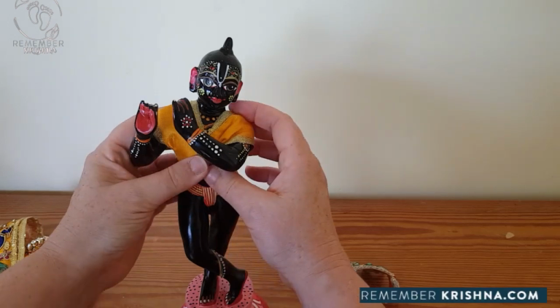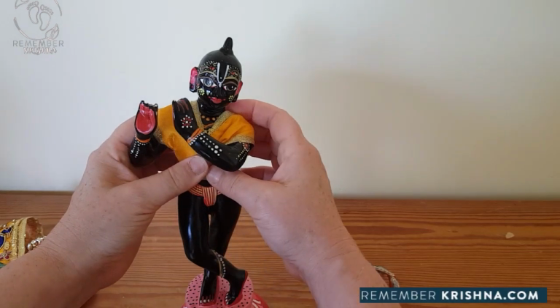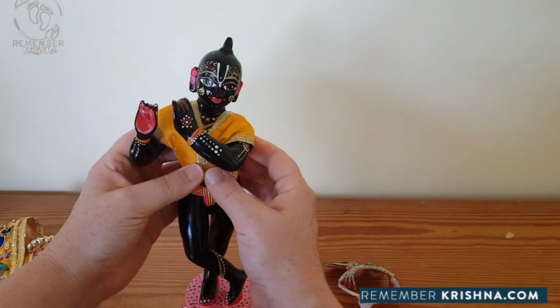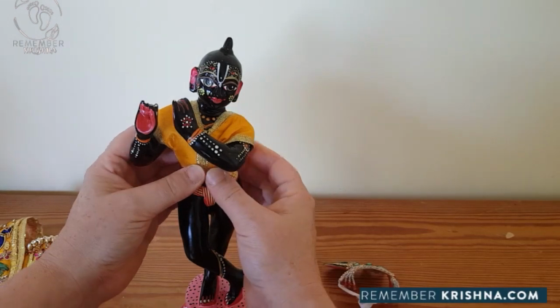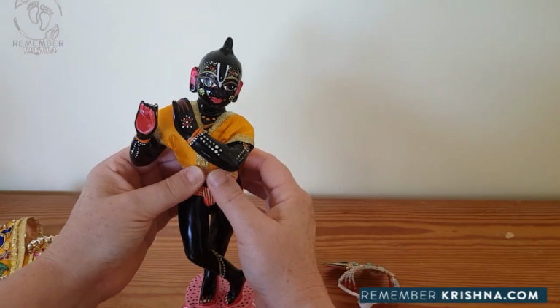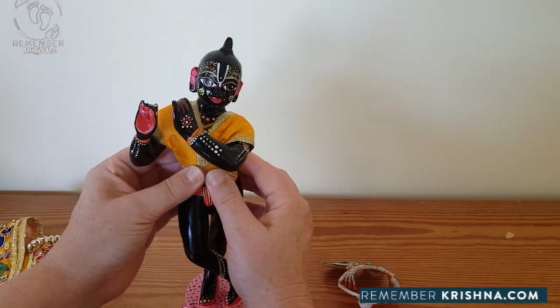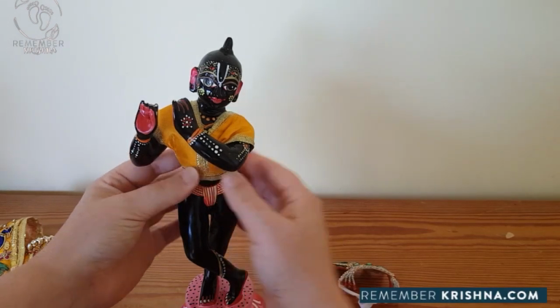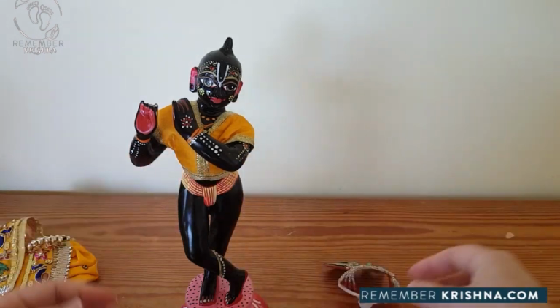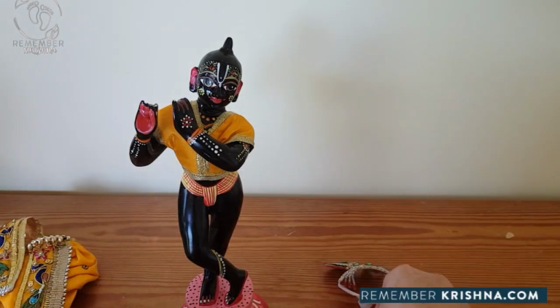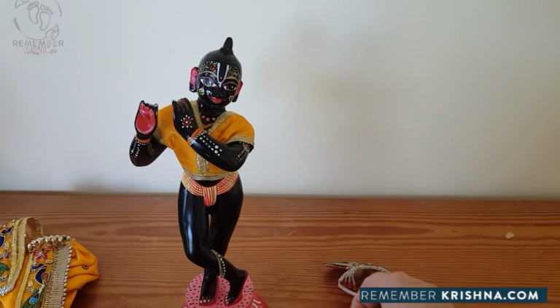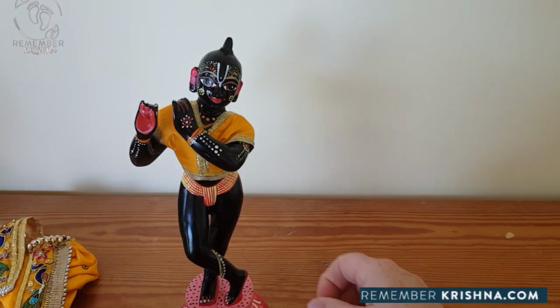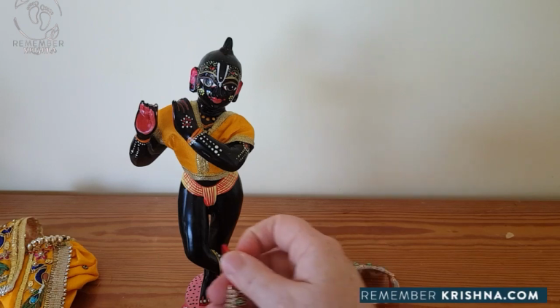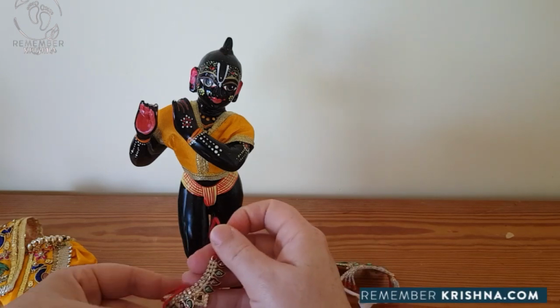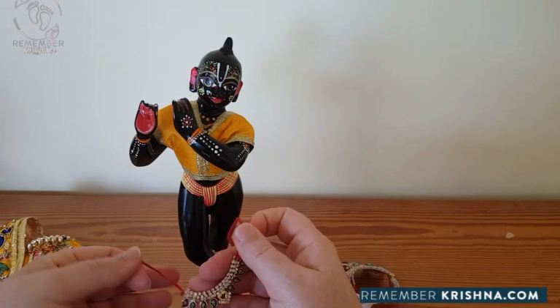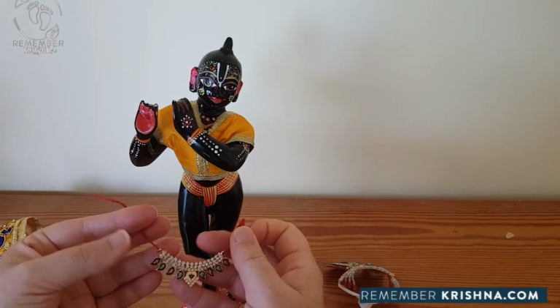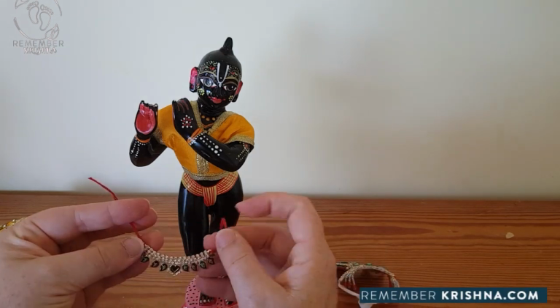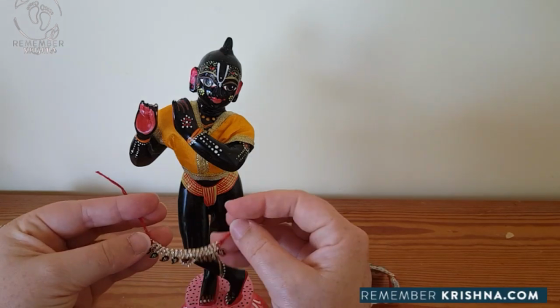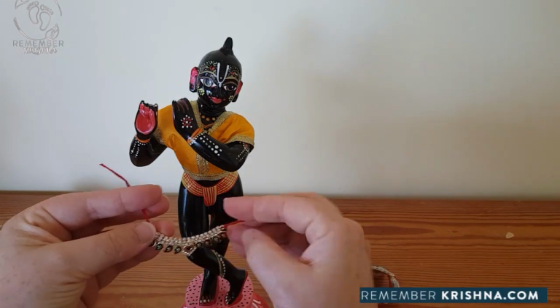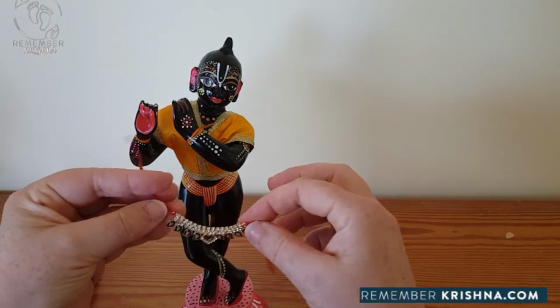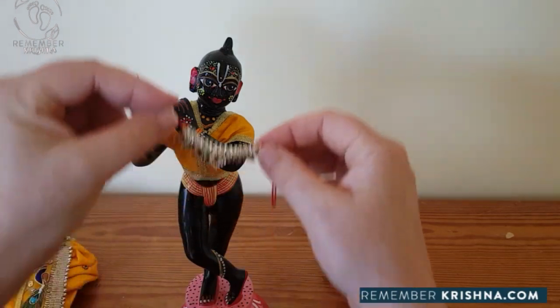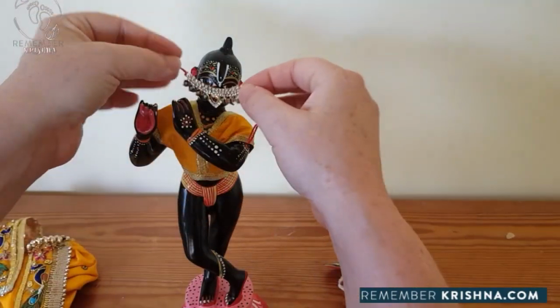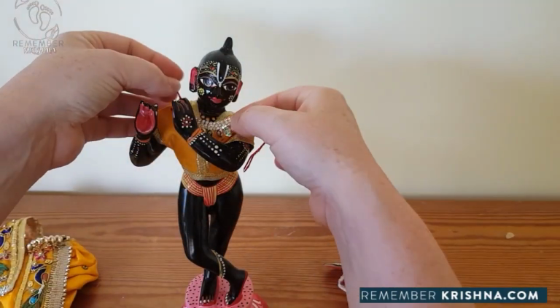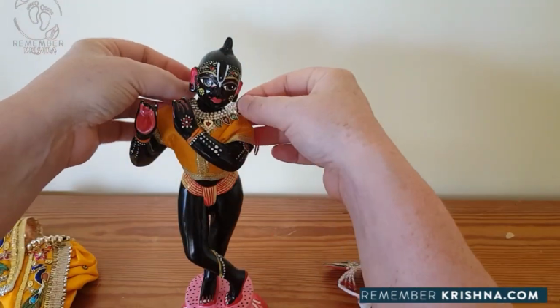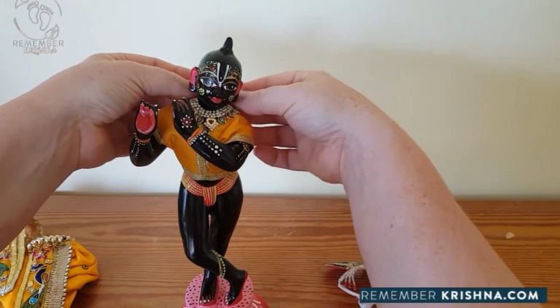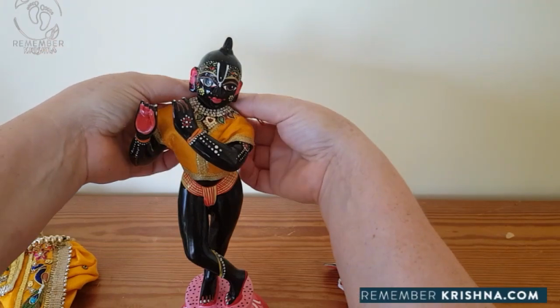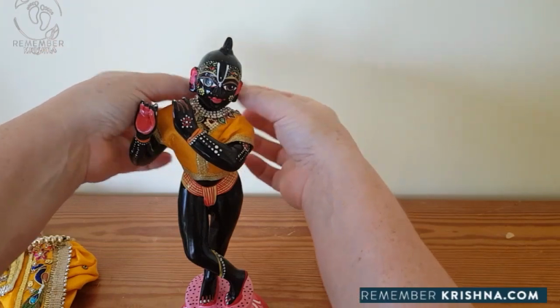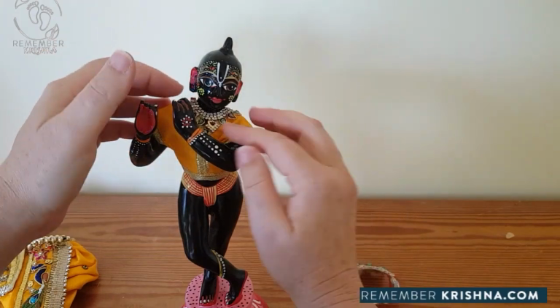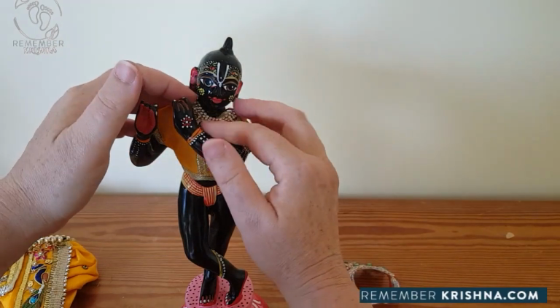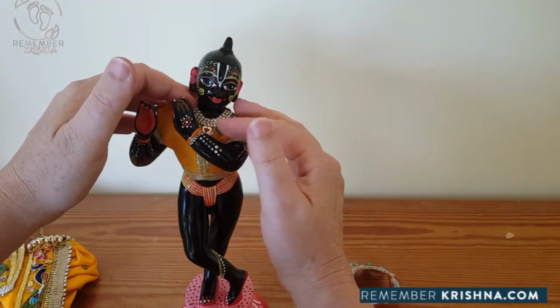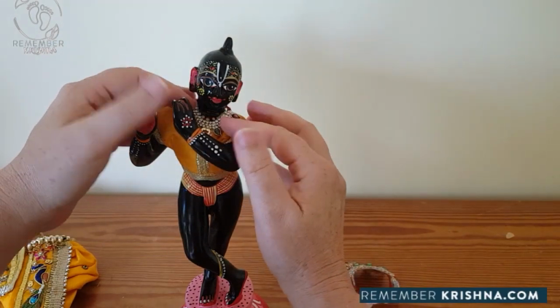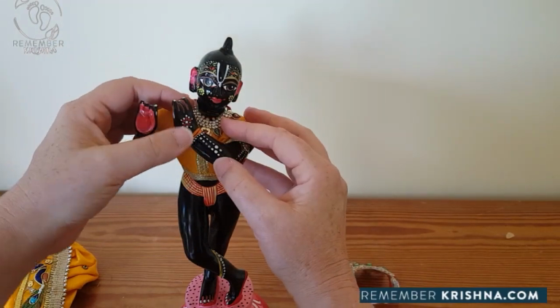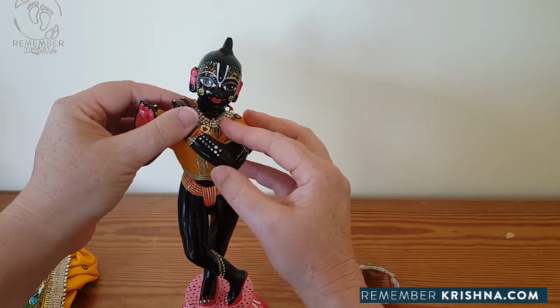That's the top. Now each Krishna has a necklace. The necklace needs to be tied on. Don't do it right up tight against his neck - do it a little loose.